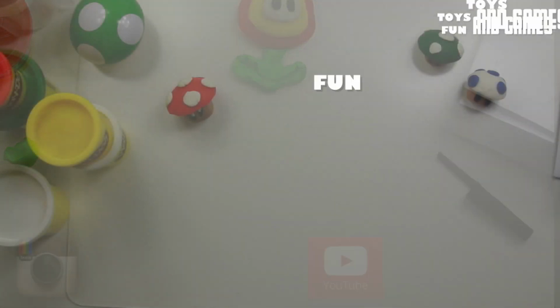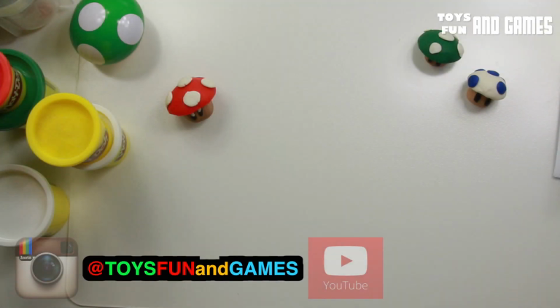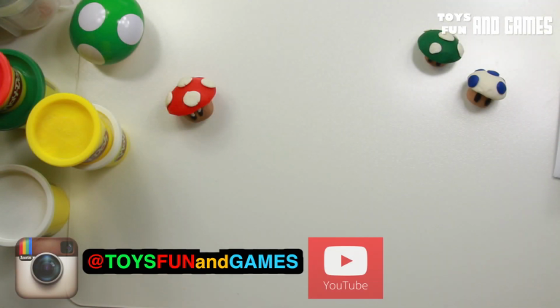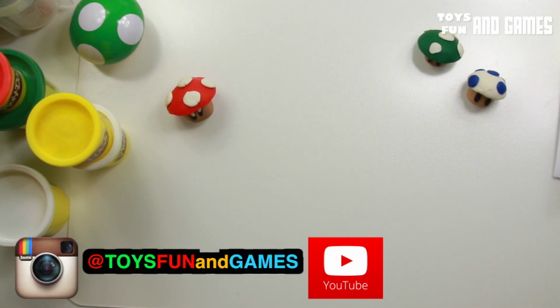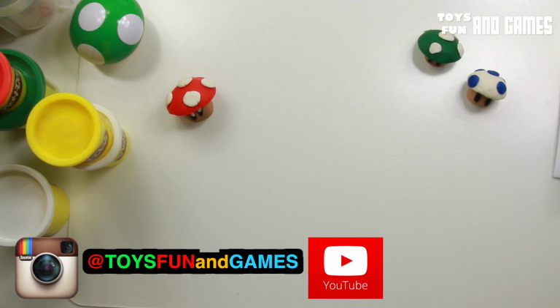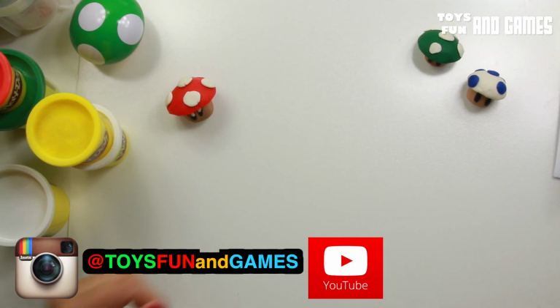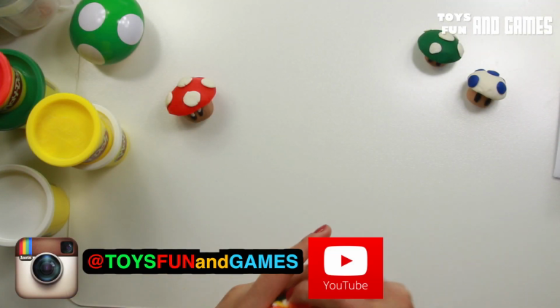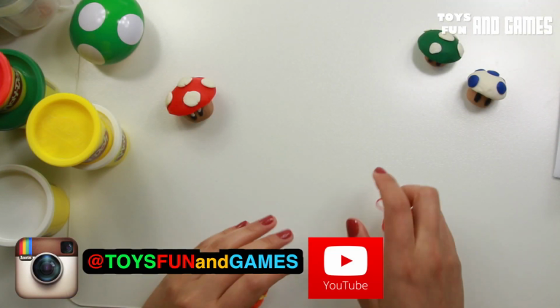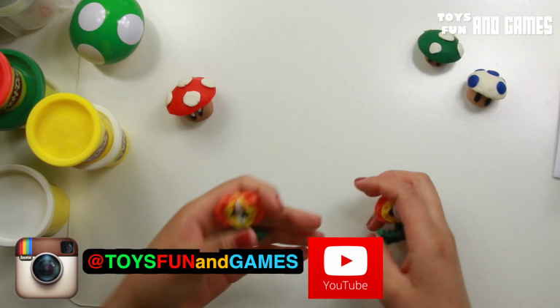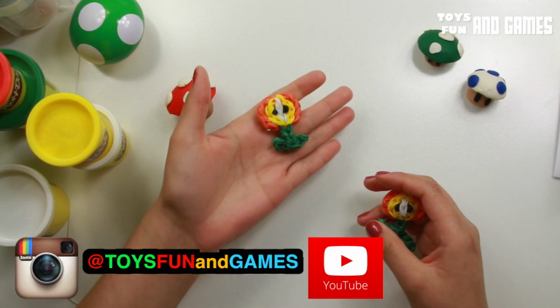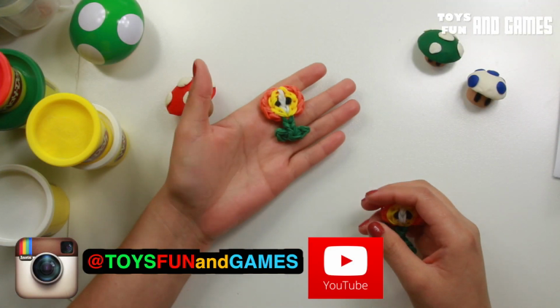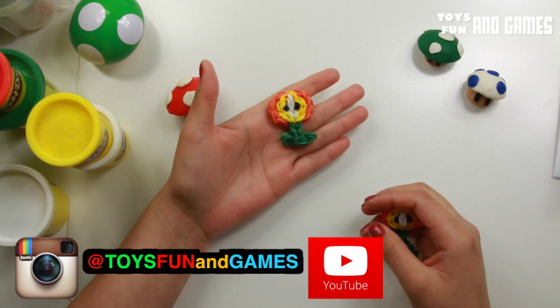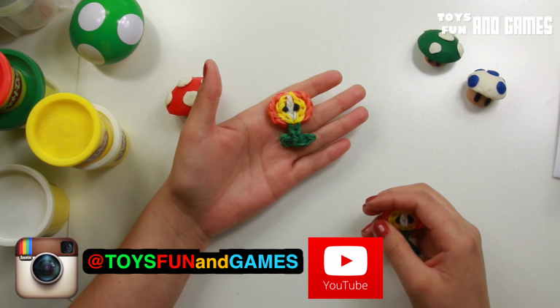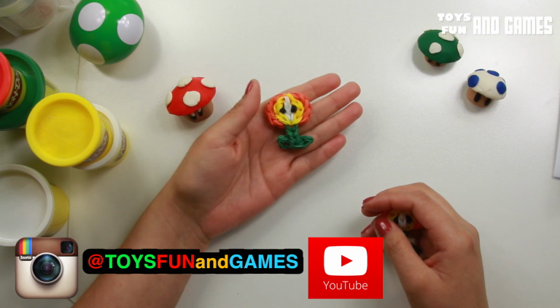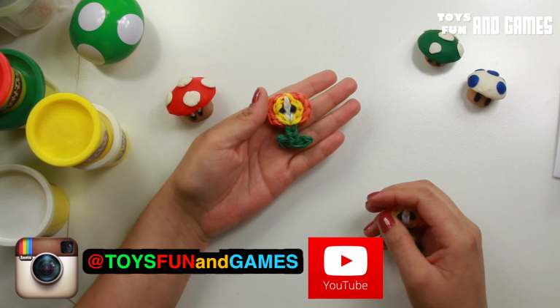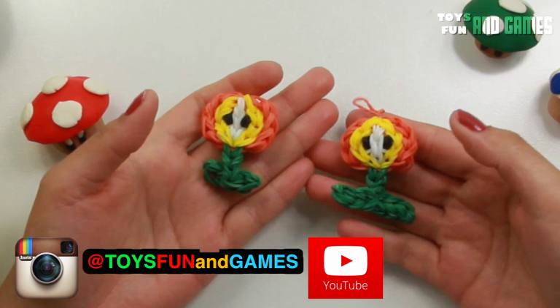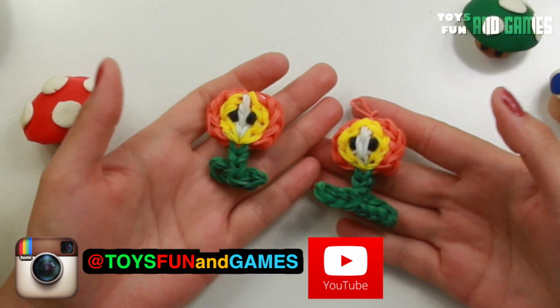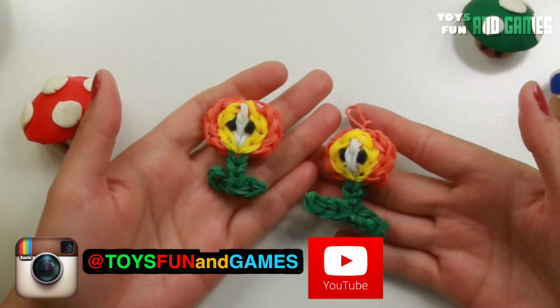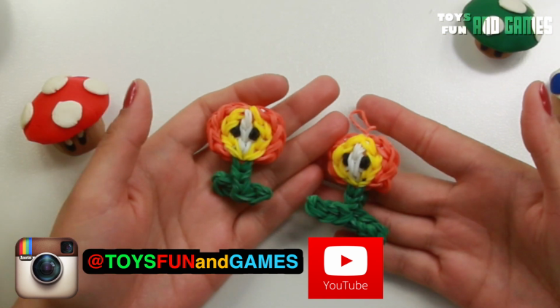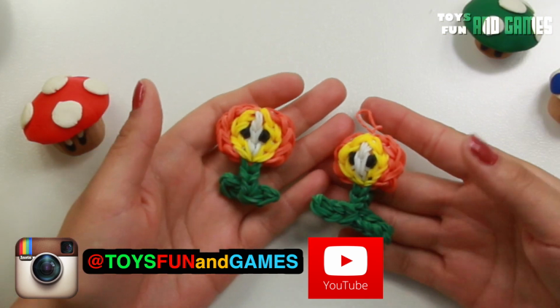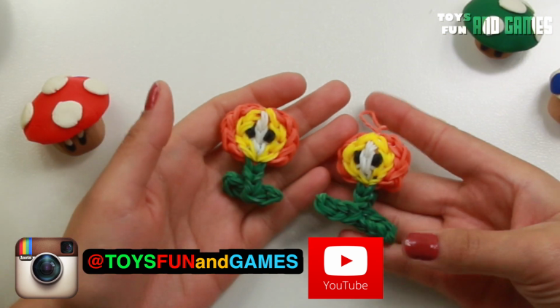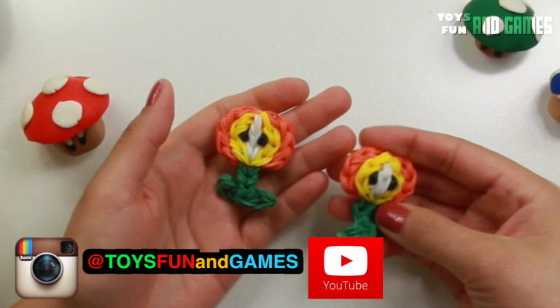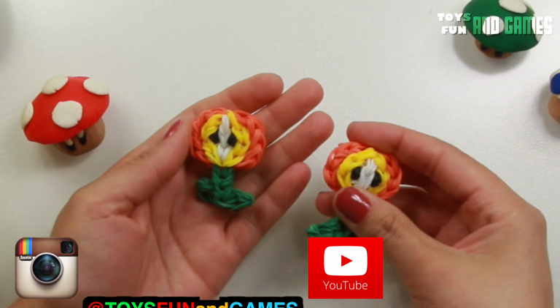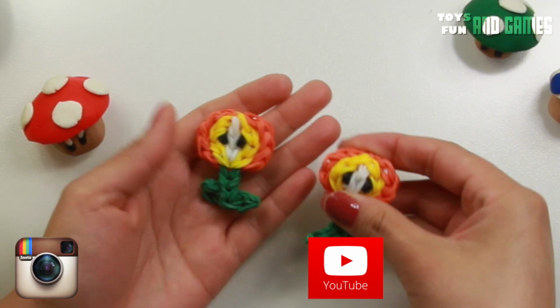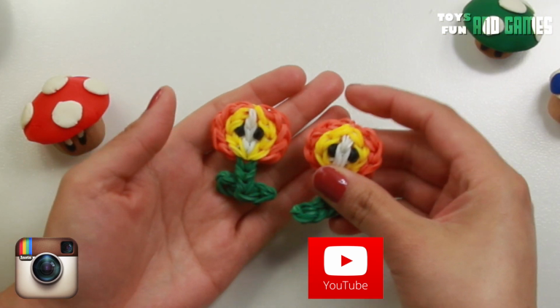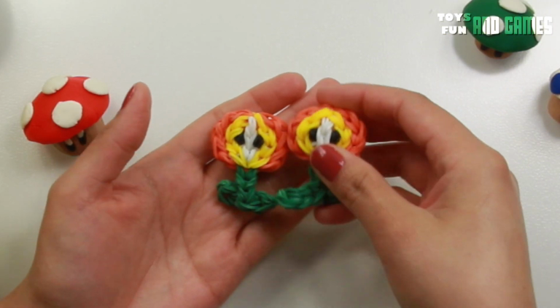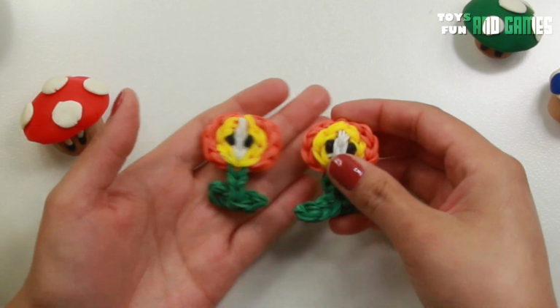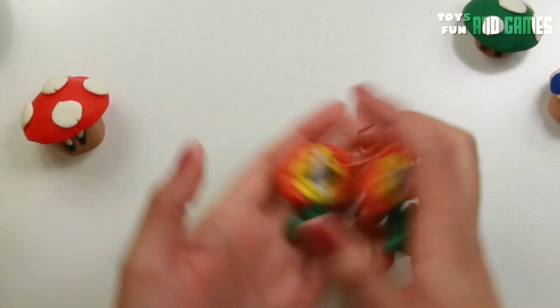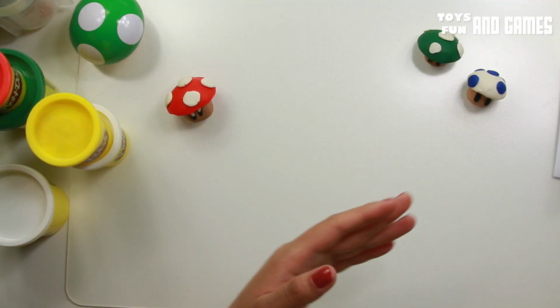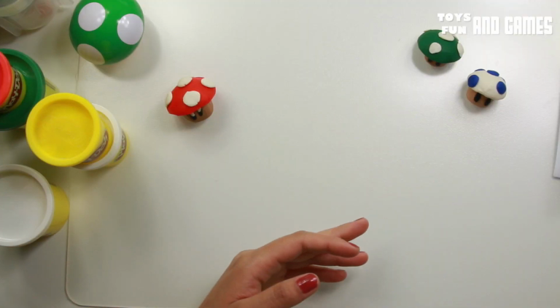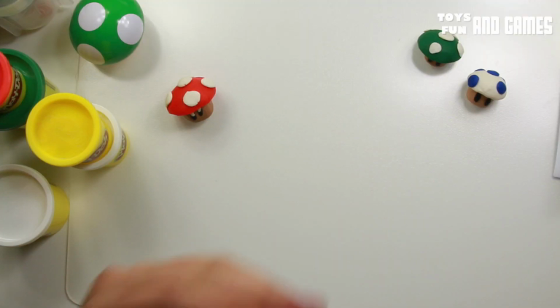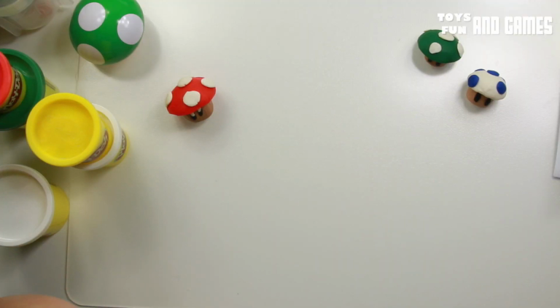Hey guys, so today I'm gonna be showing you how to do that power flower. I did do this on the rain balloon, but I'm gonna show you how to do it on the Play-Doh. All right, so let's get started.